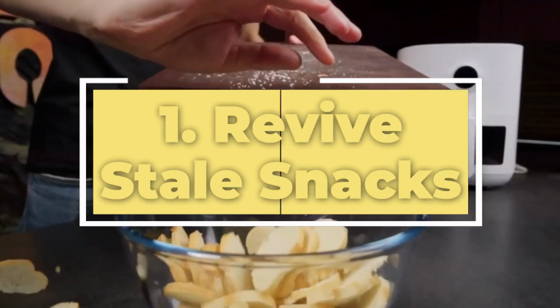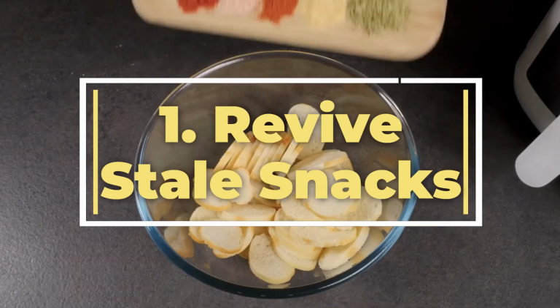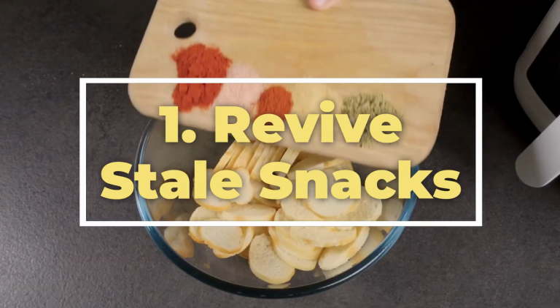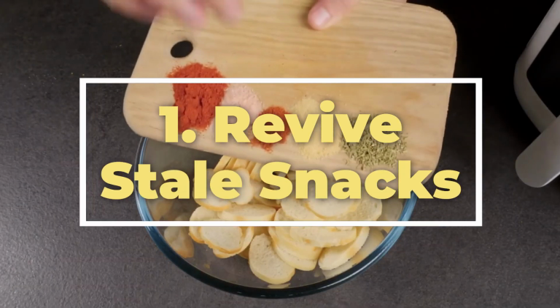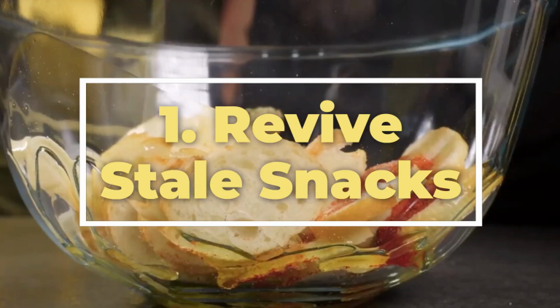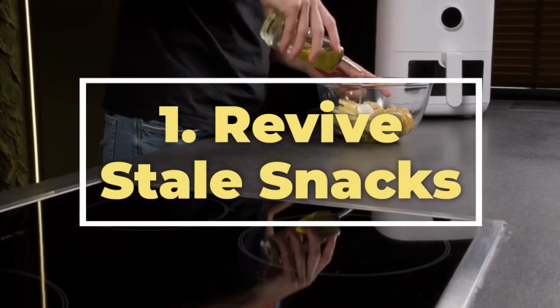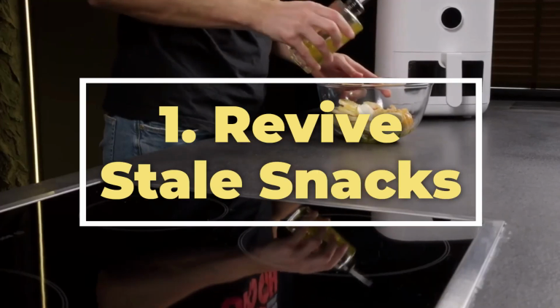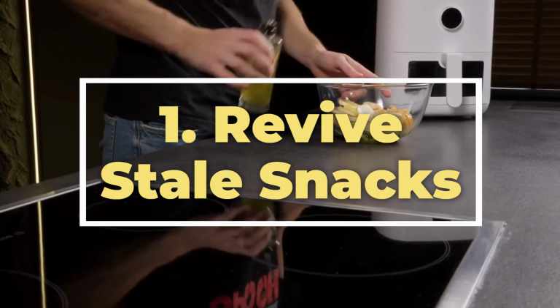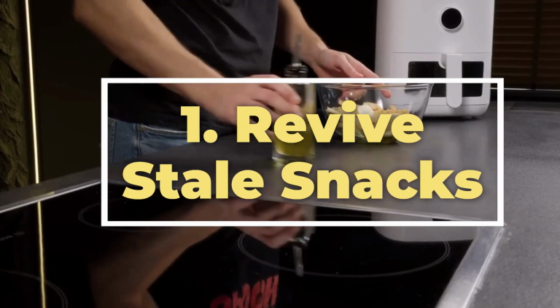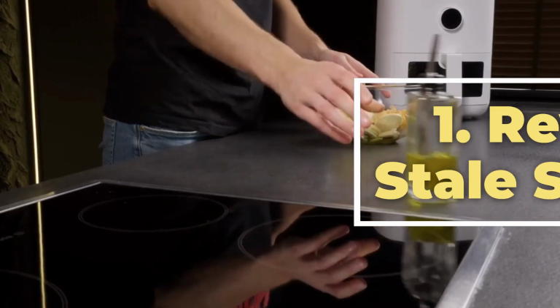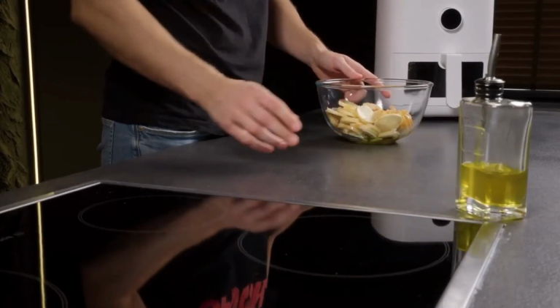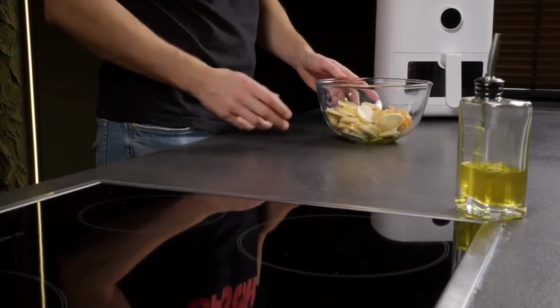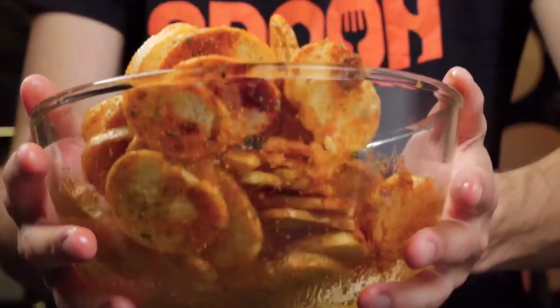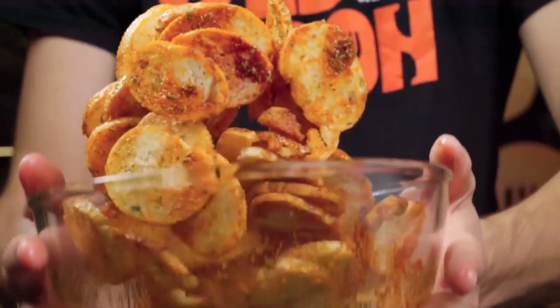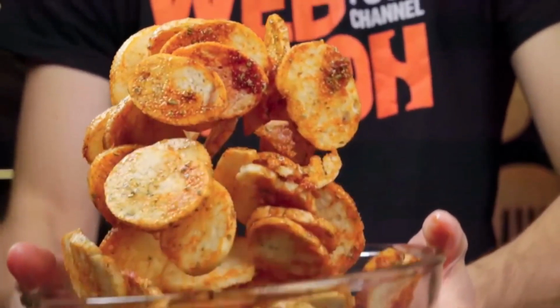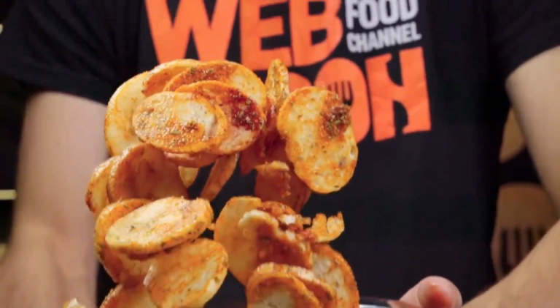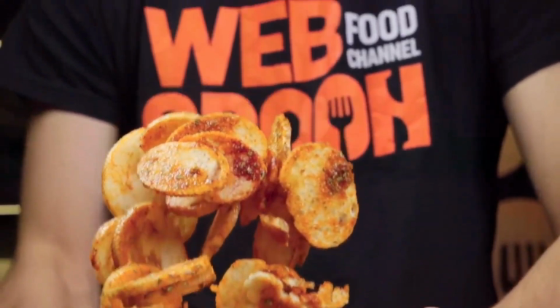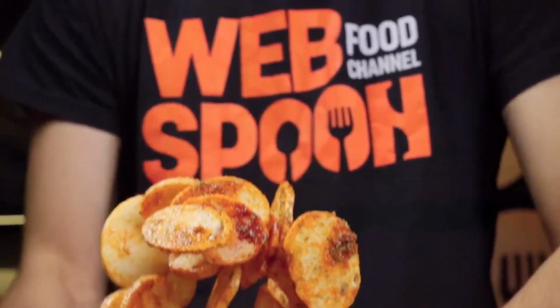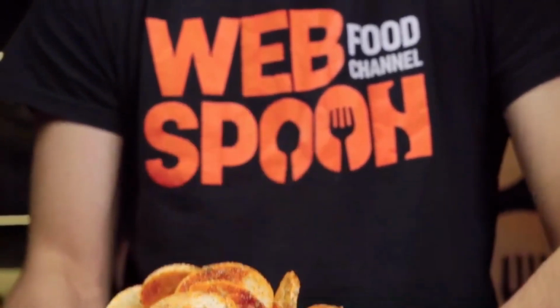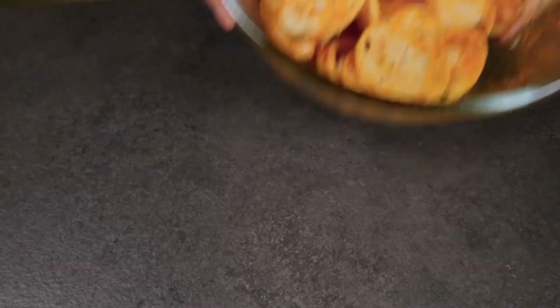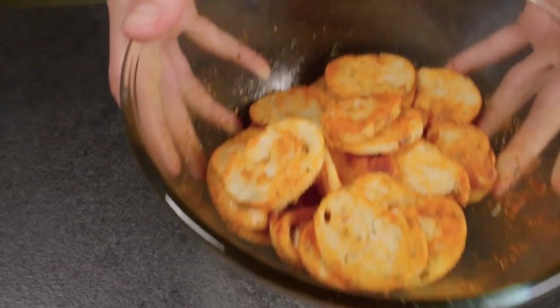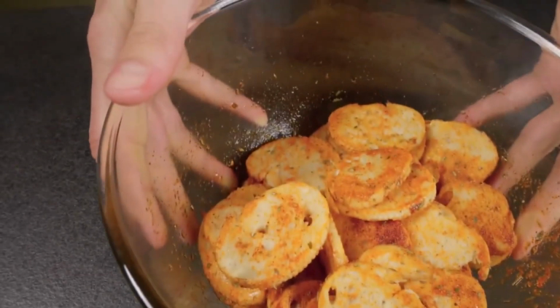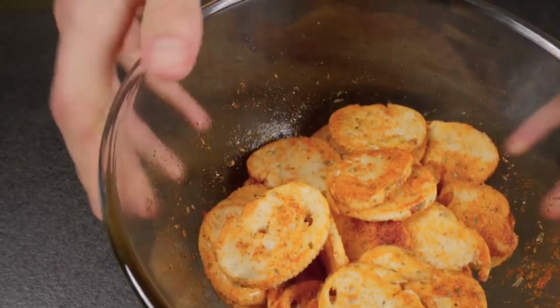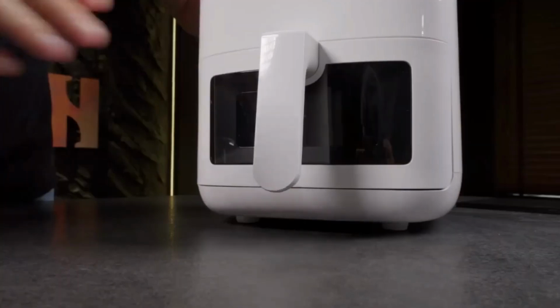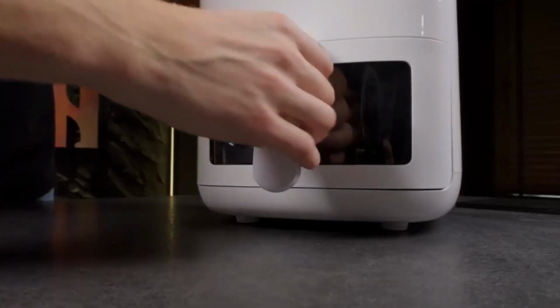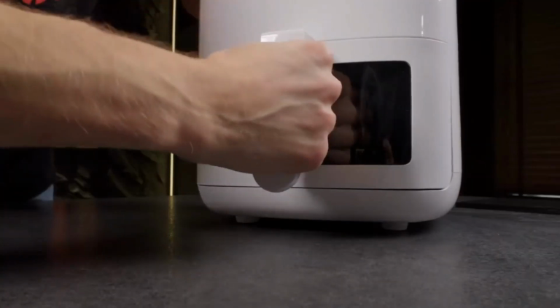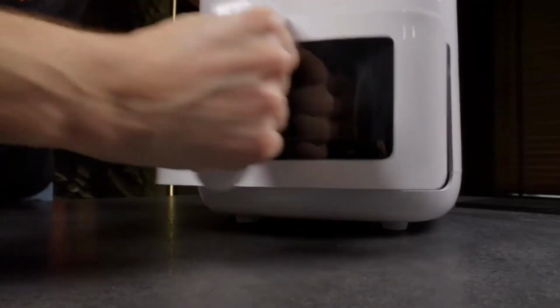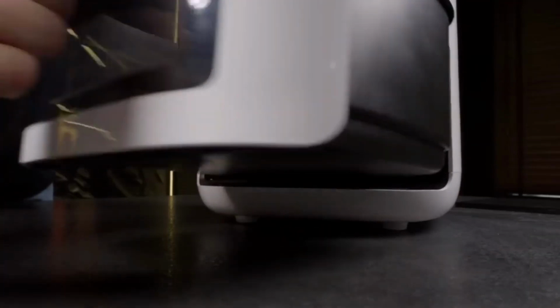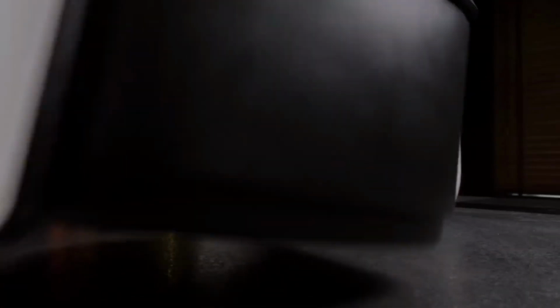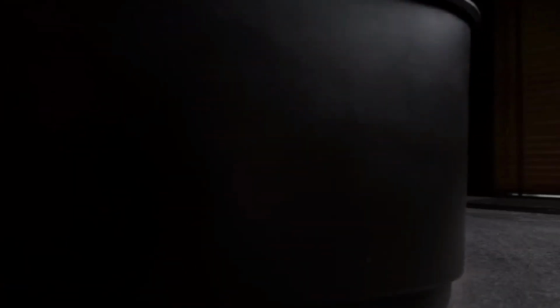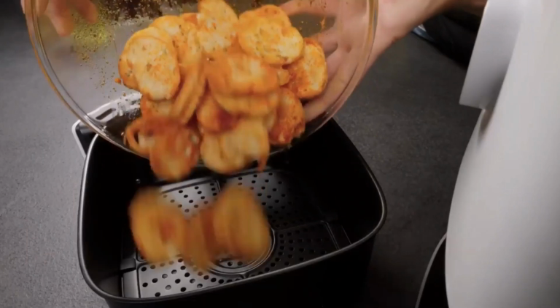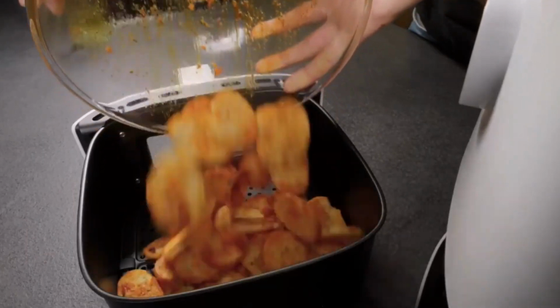1. Revive stale snacks. Ever find yourself with stale bread, chips, or crackers? Don't toss them just yet. Pop them in the air fryer for a few minutes to breathe new life into those snacks. It works like a charm, restoring crispiness and flavor.